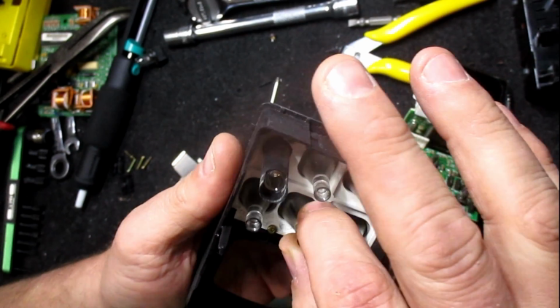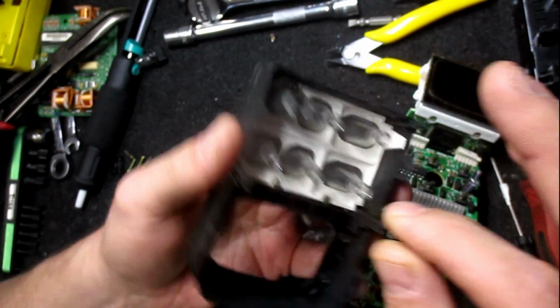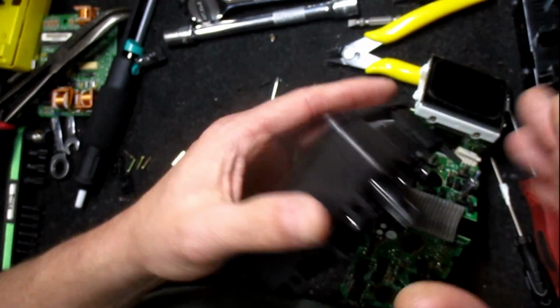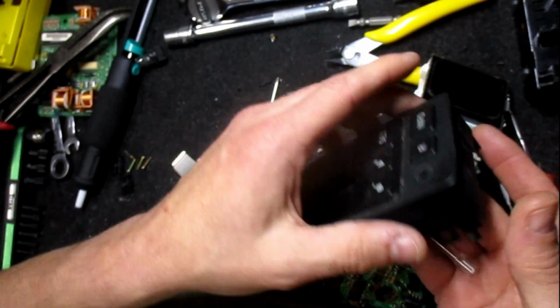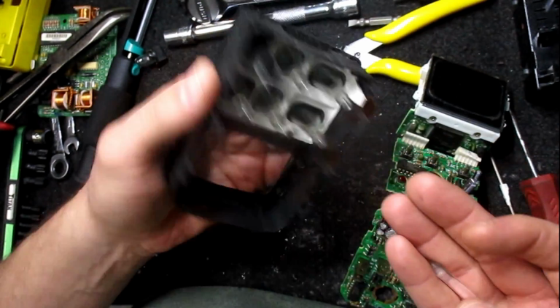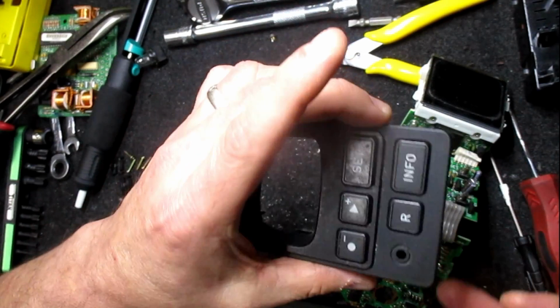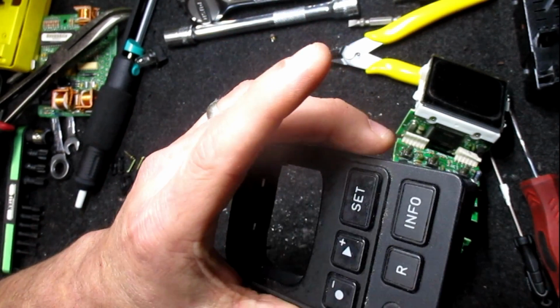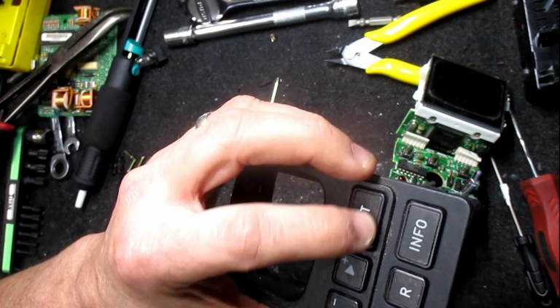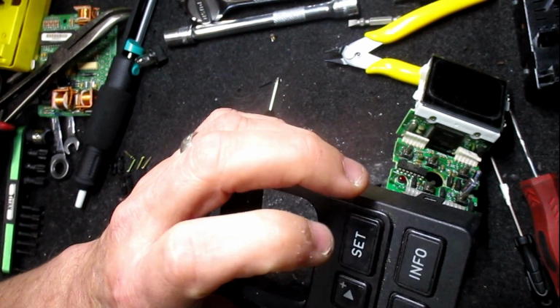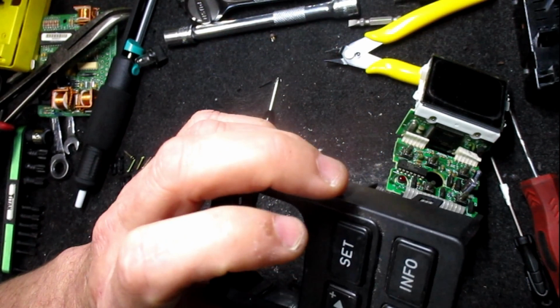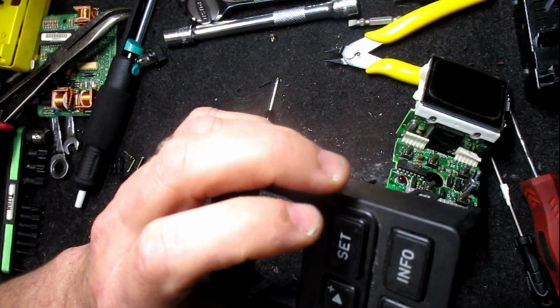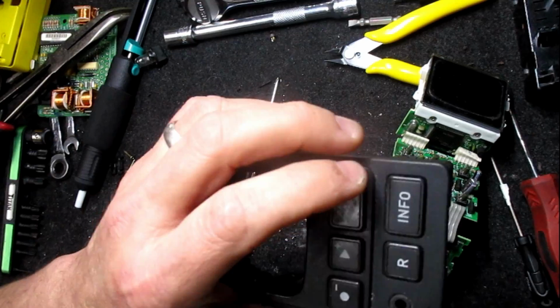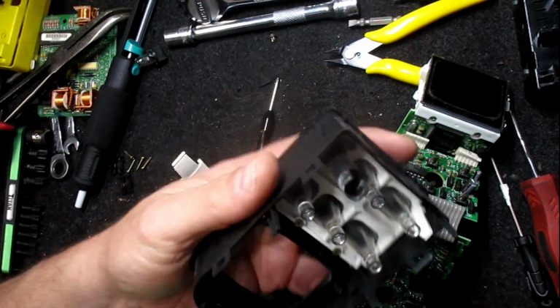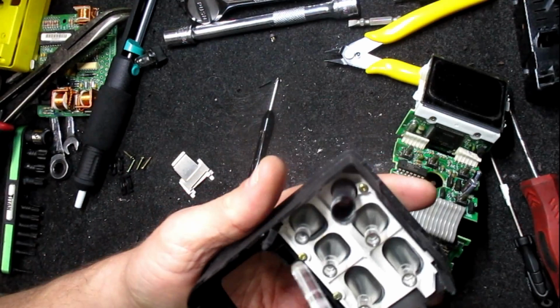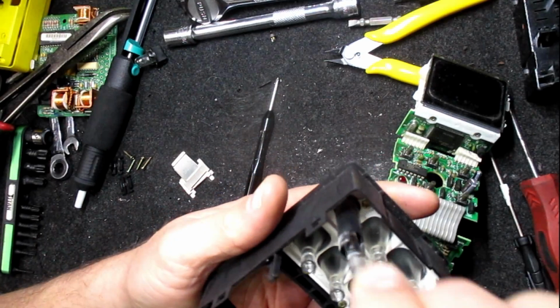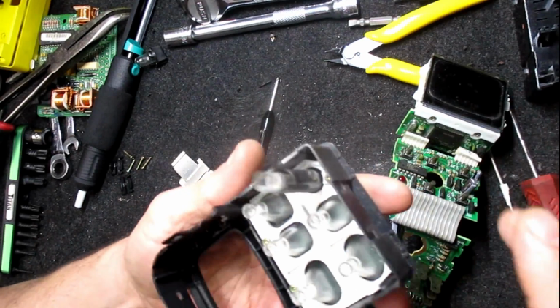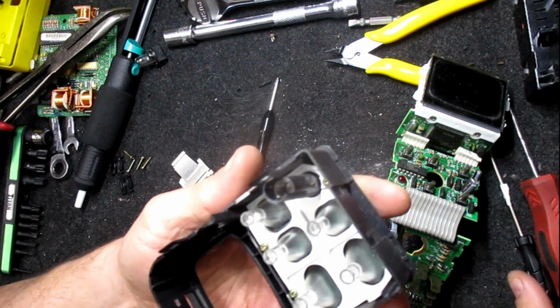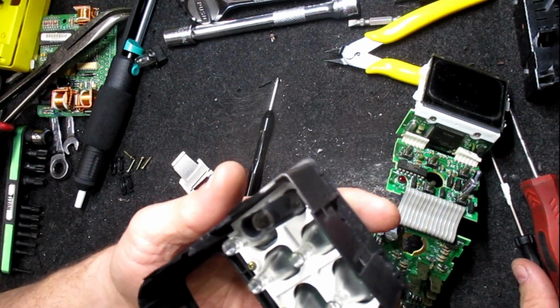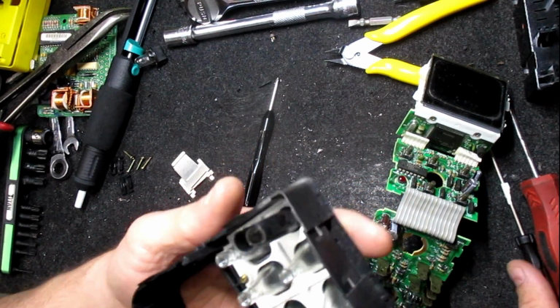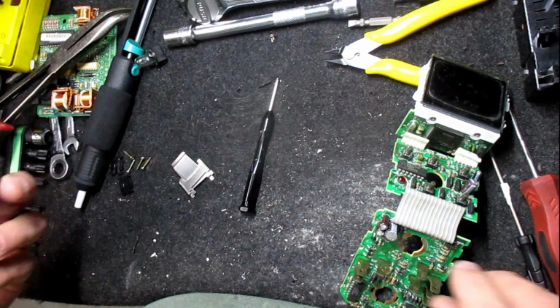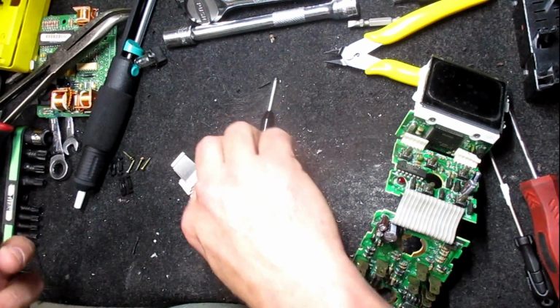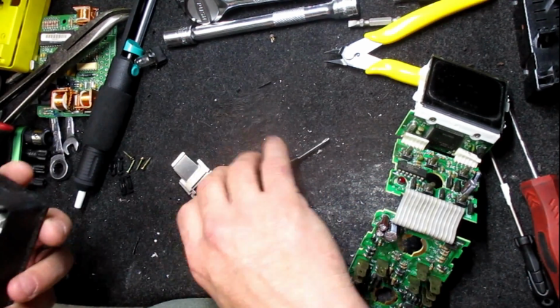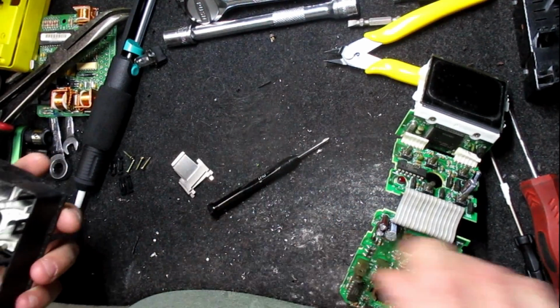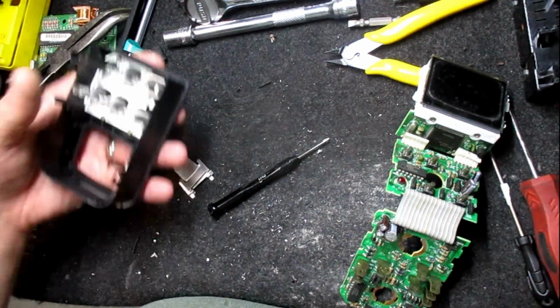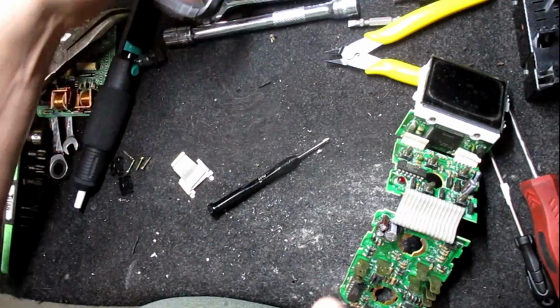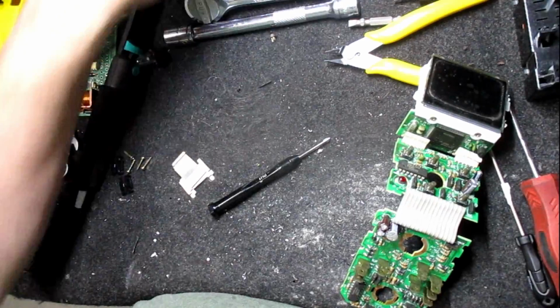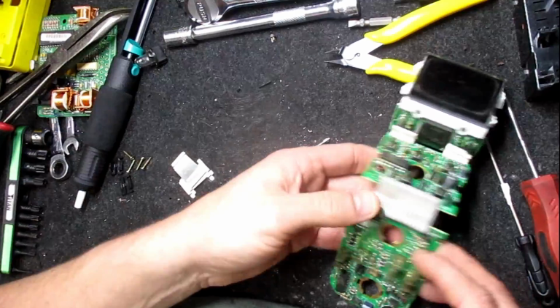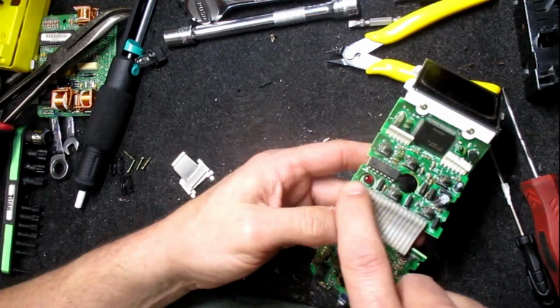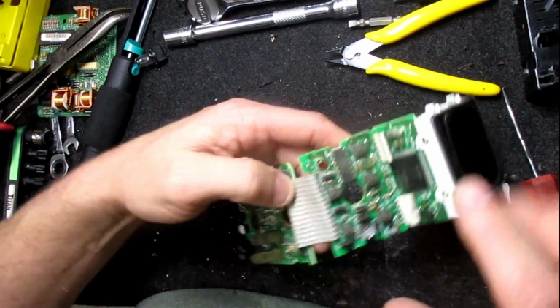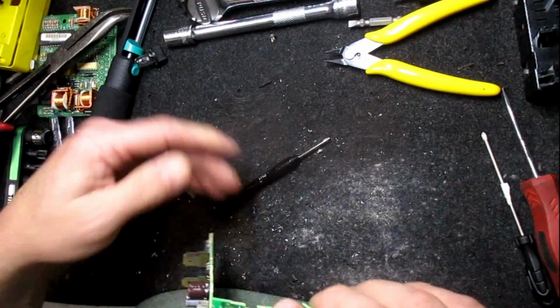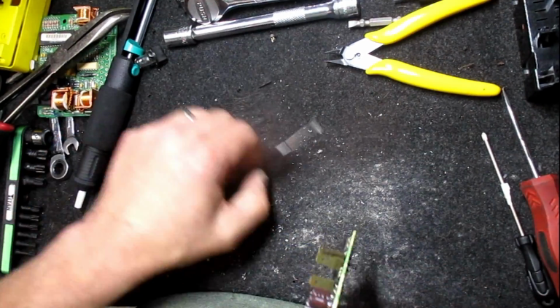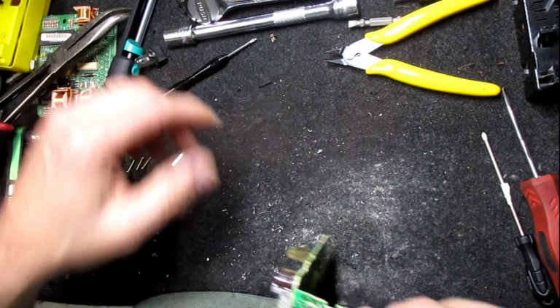I'm not going to take that apart. It could use a cleaning though. Well, first things first, let's go ahead and do this.